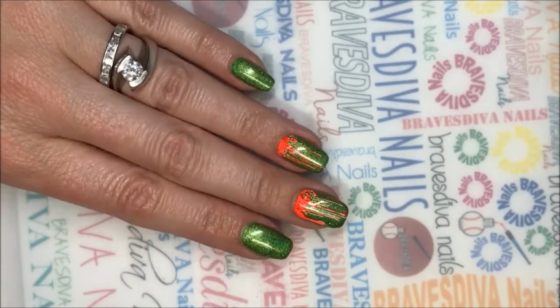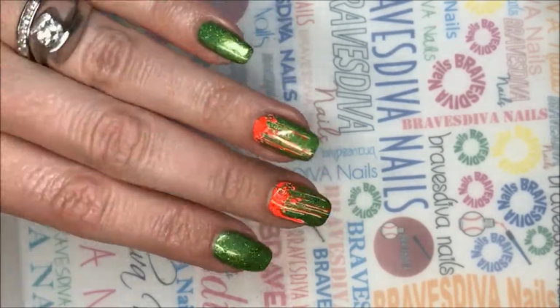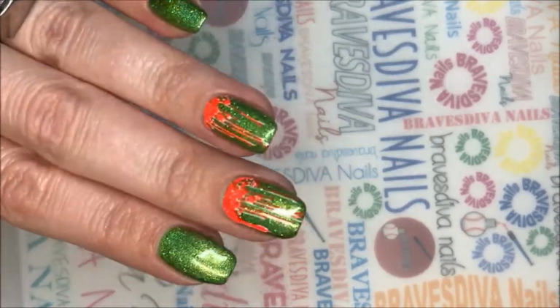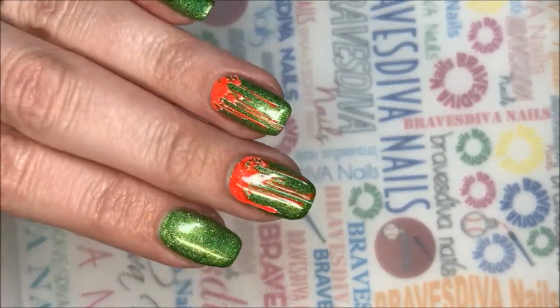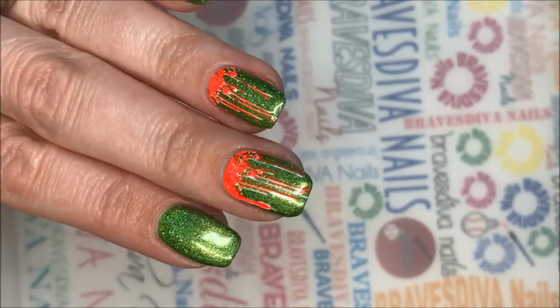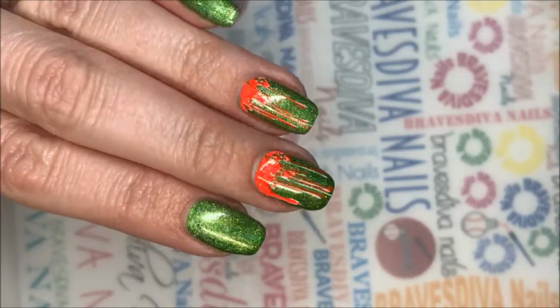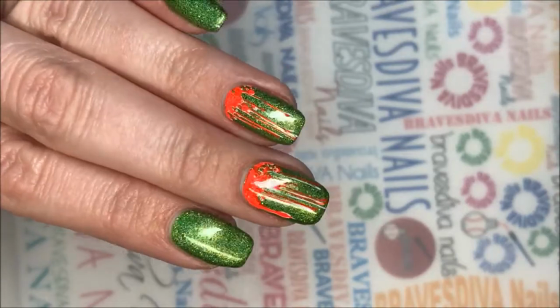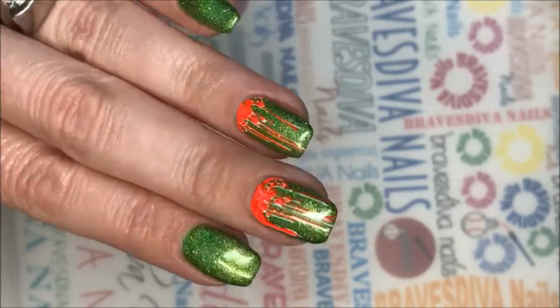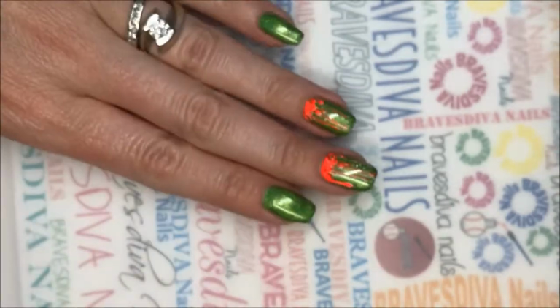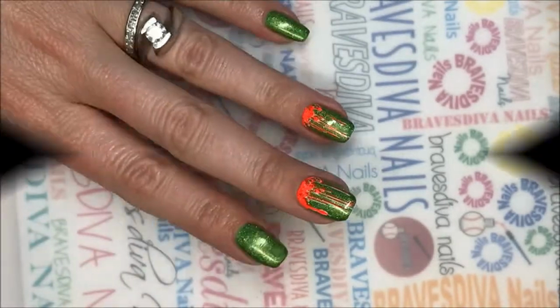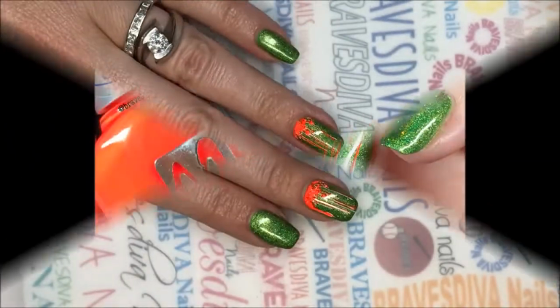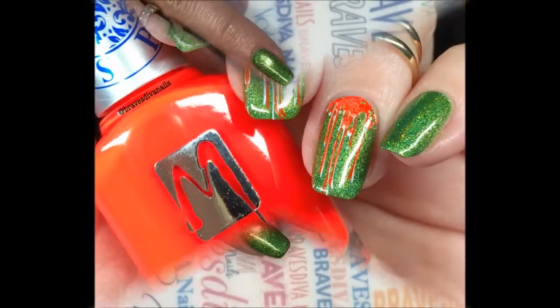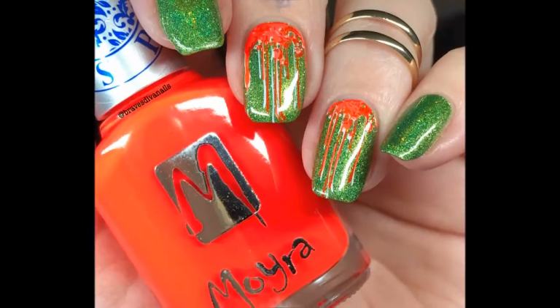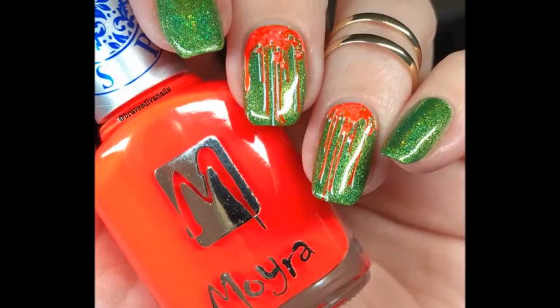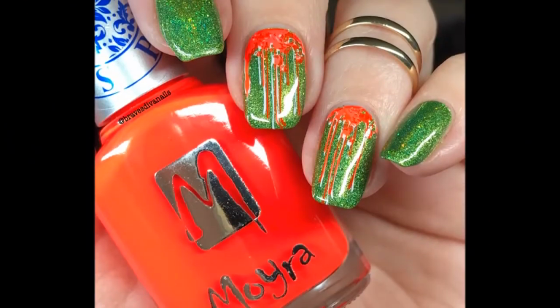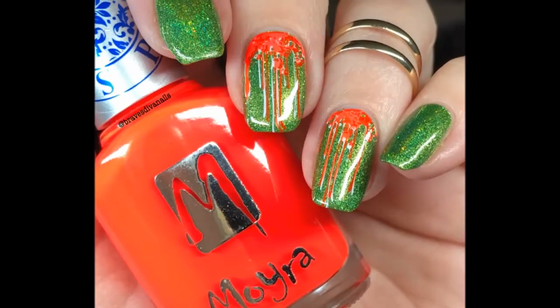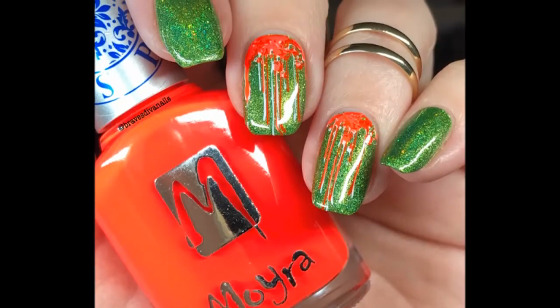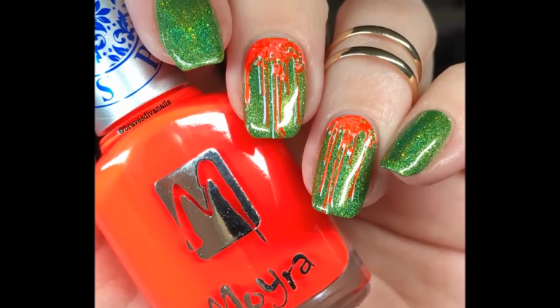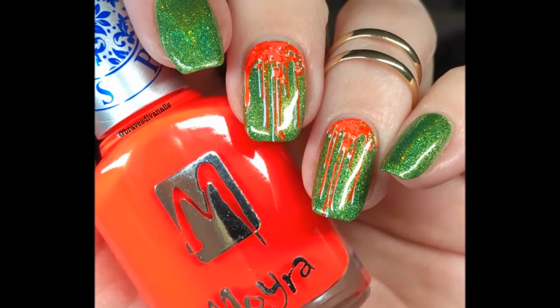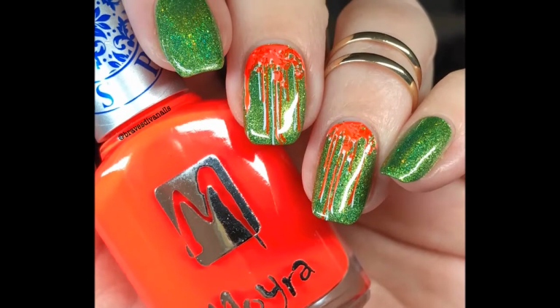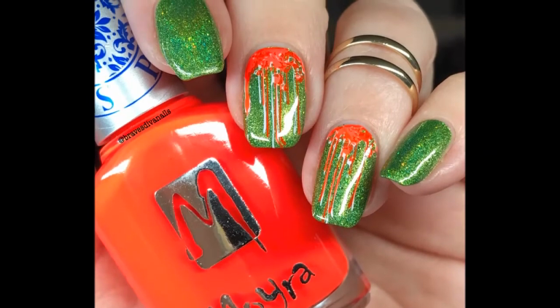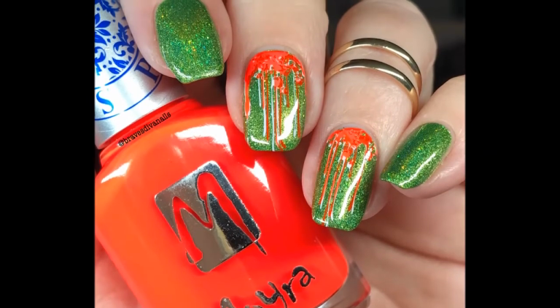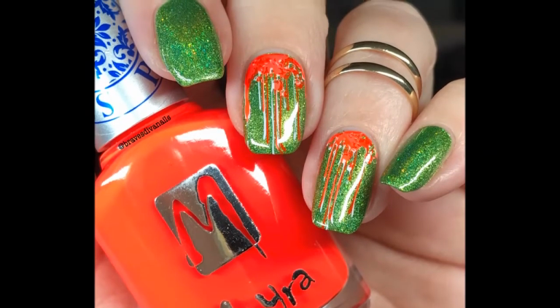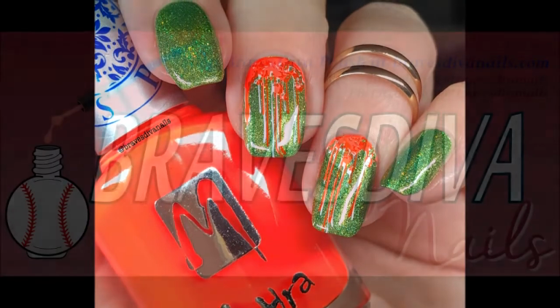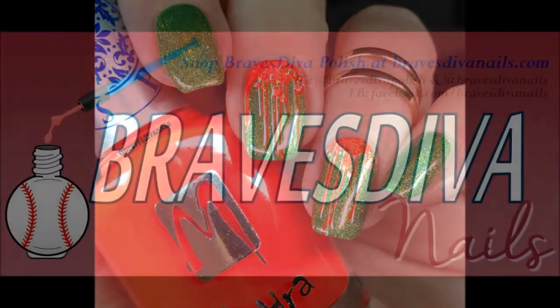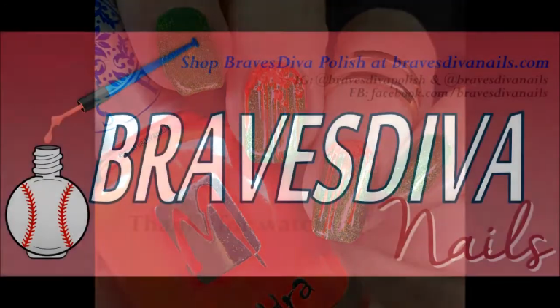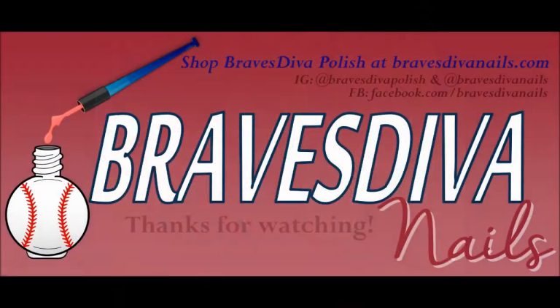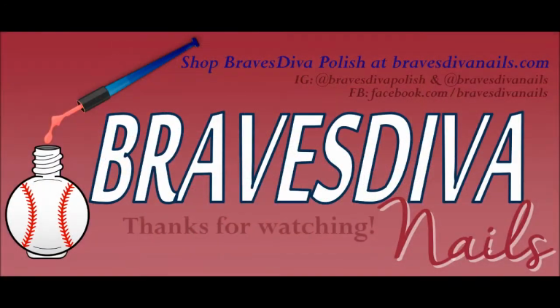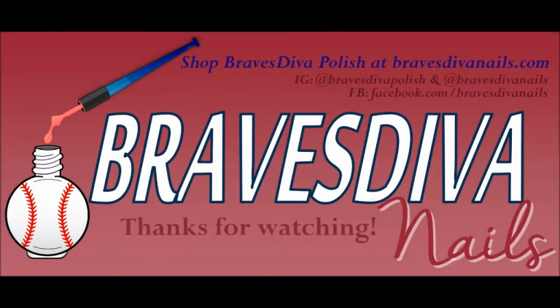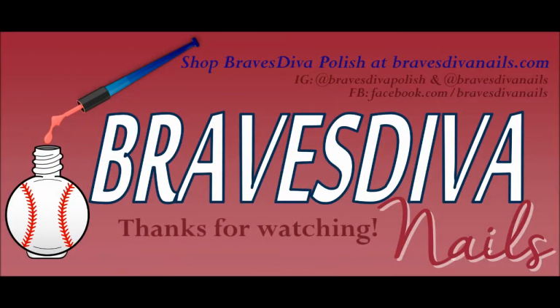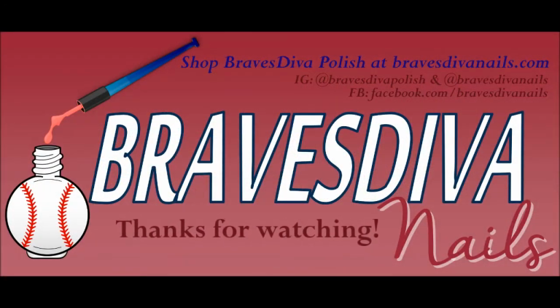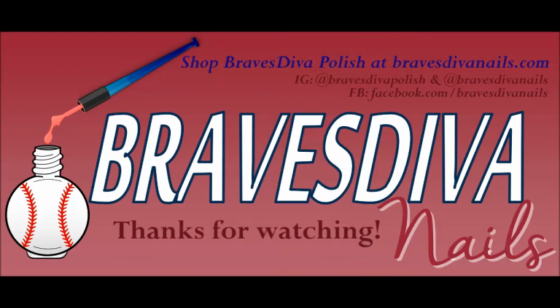There's my finished product. I love this look. I don't know what it is about the green and the orange, but I appreciate you guys sticking around and I will see y'all next time. Talk to you later. Love you. Bye.